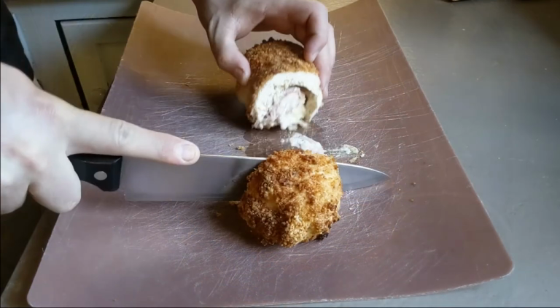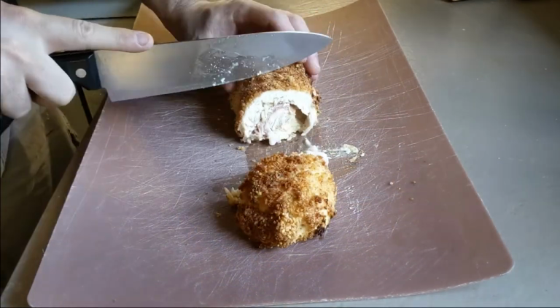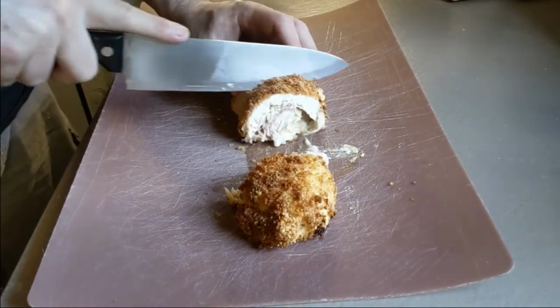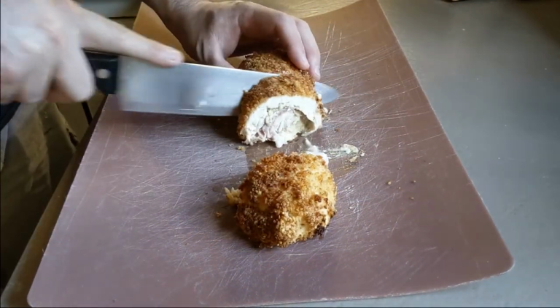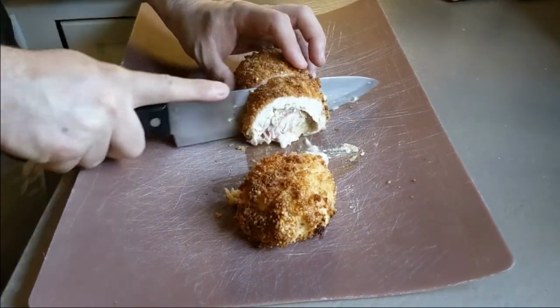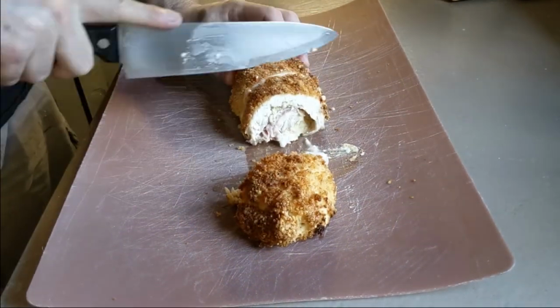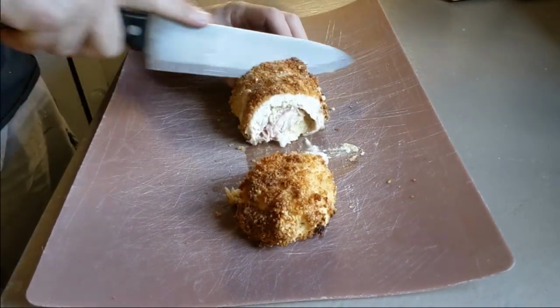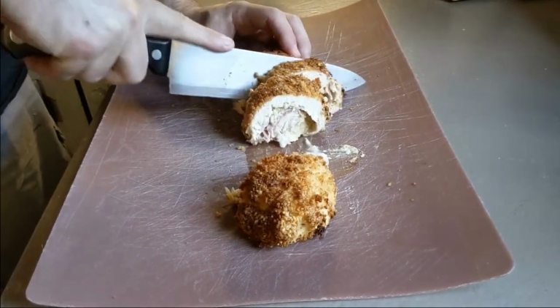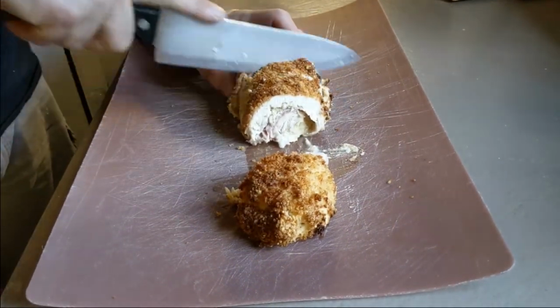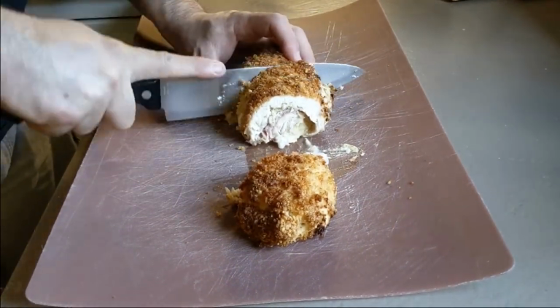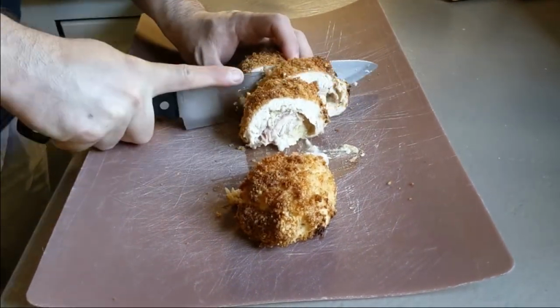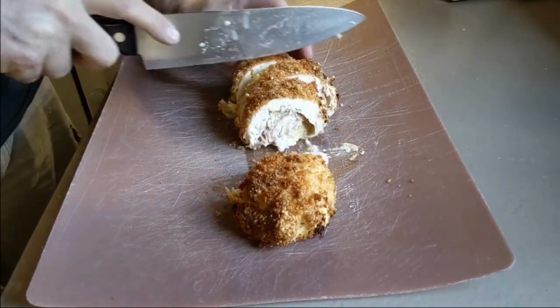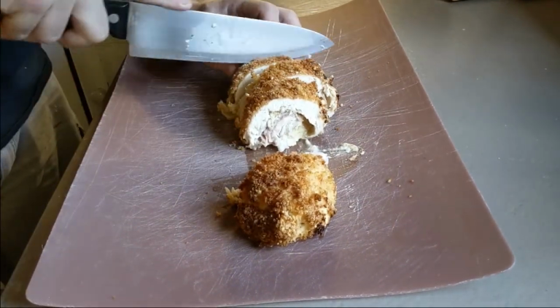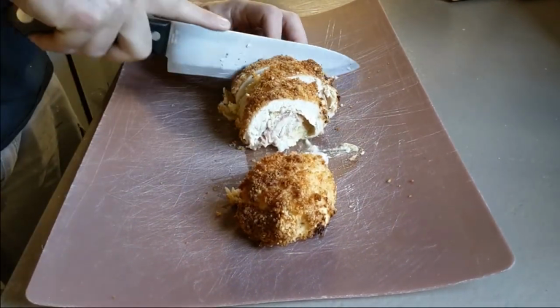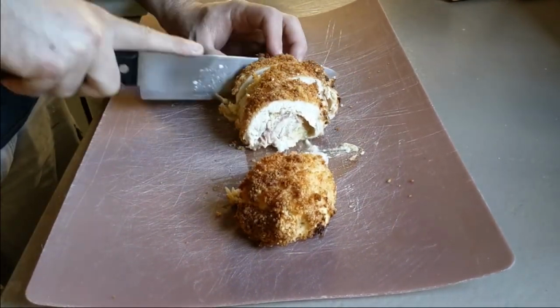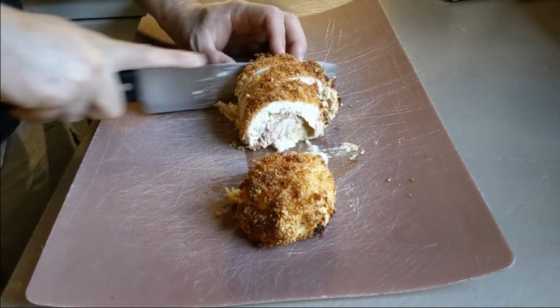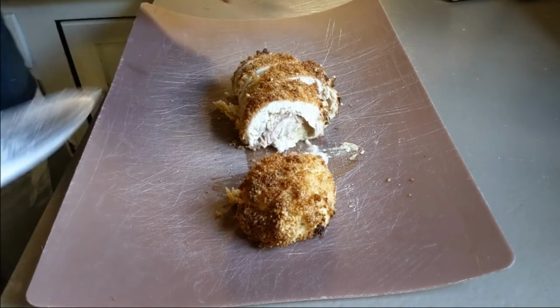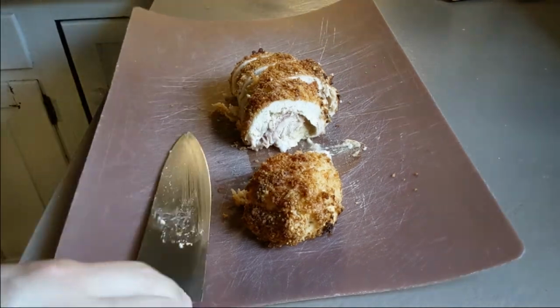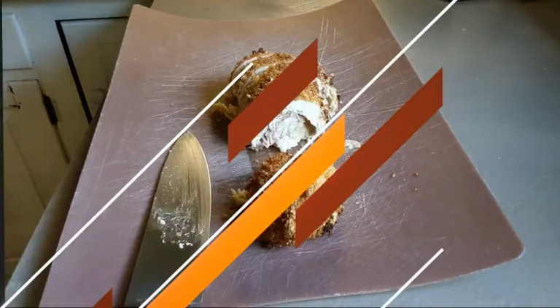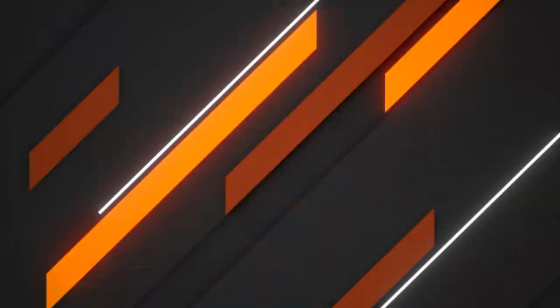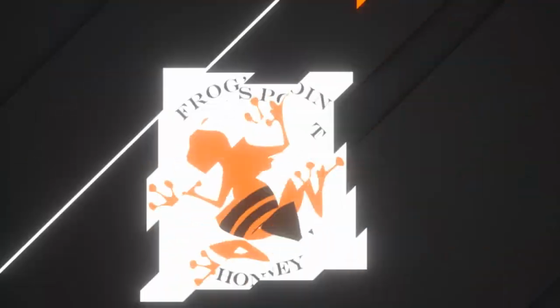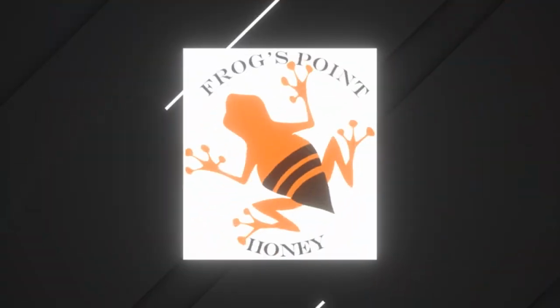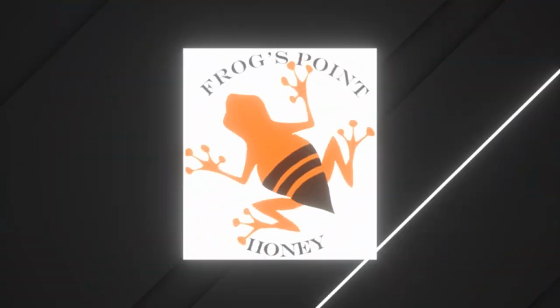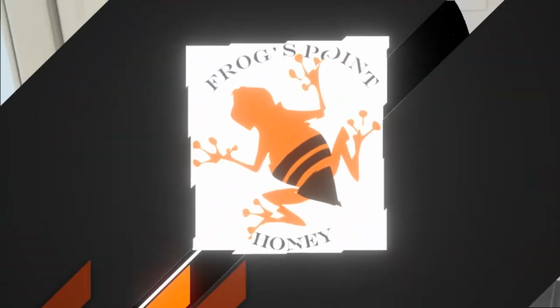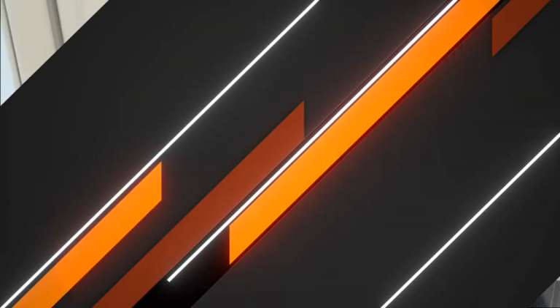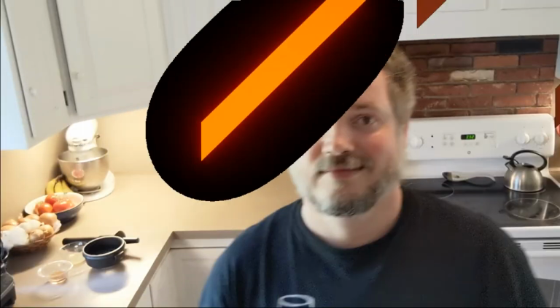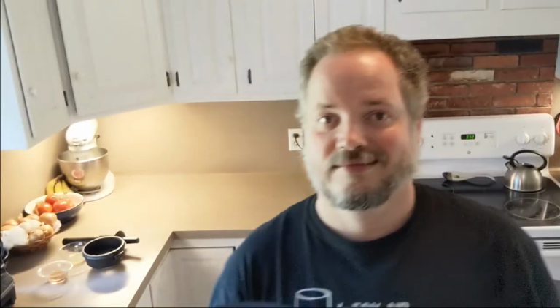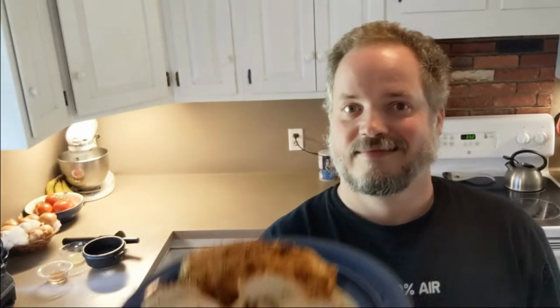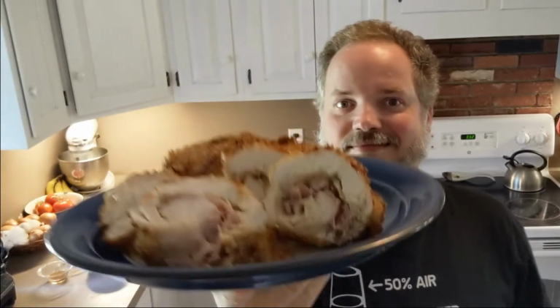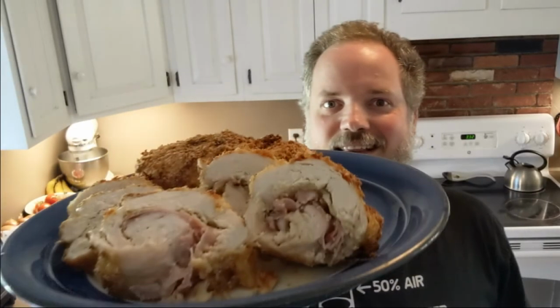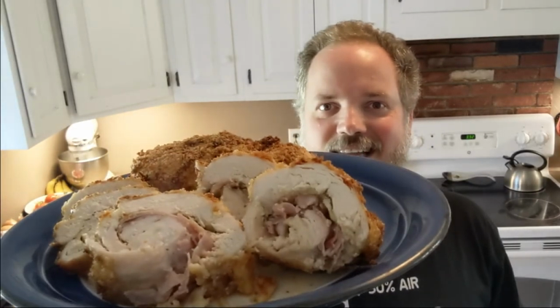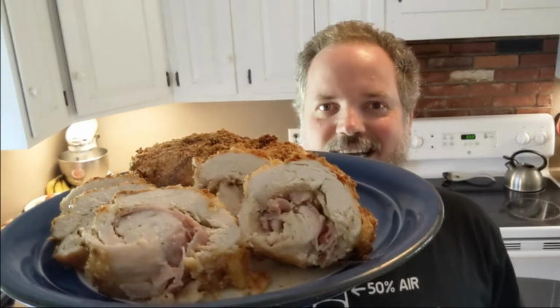Let them rest 10 minutes, remove the thermometer, and slice. Let's eat!